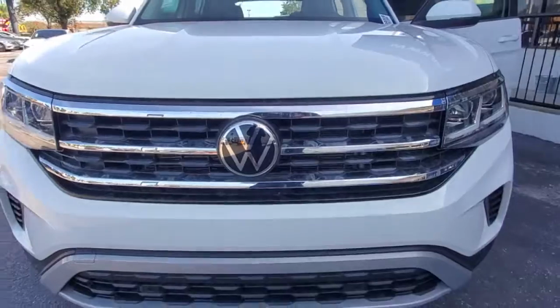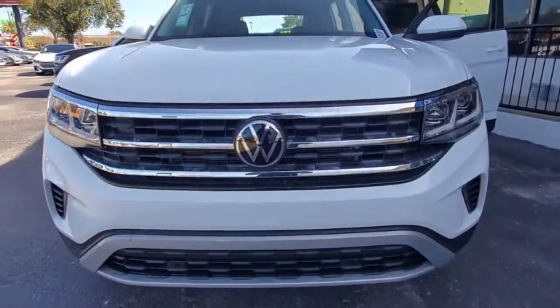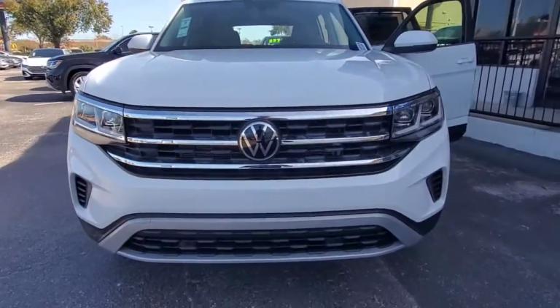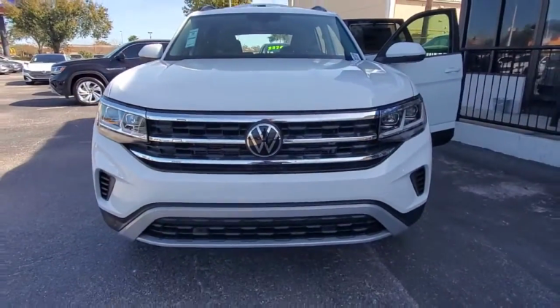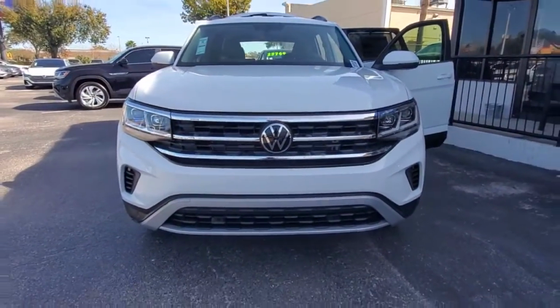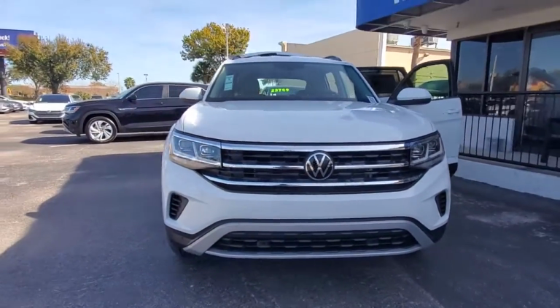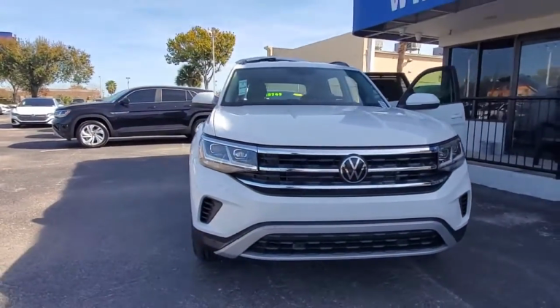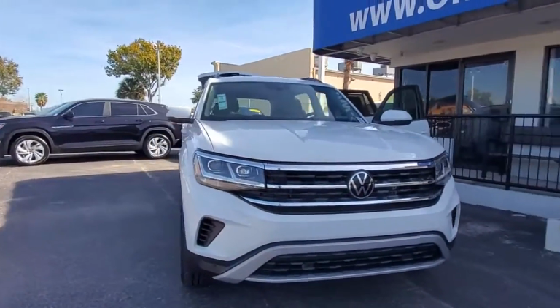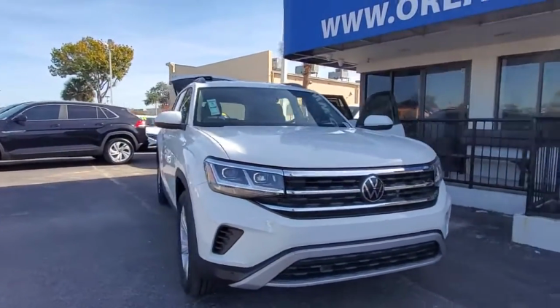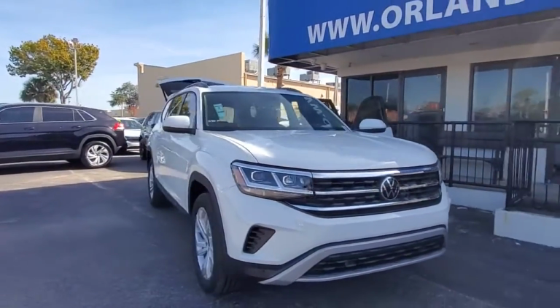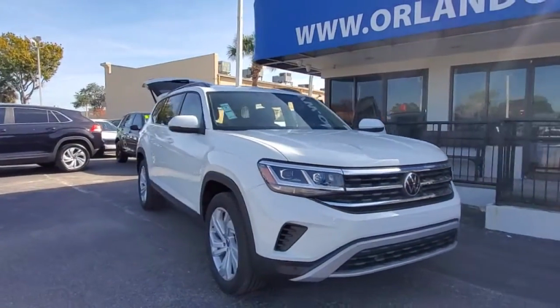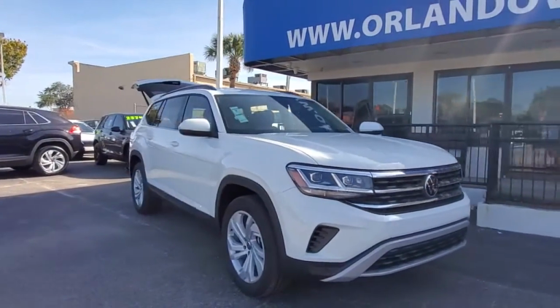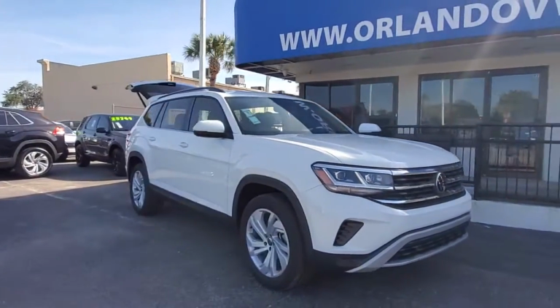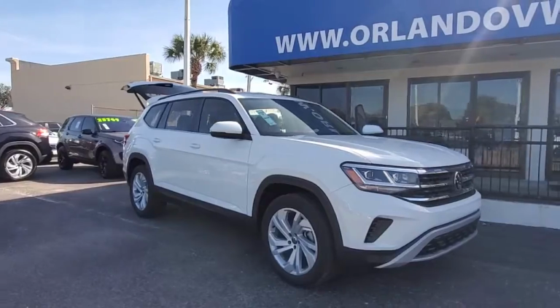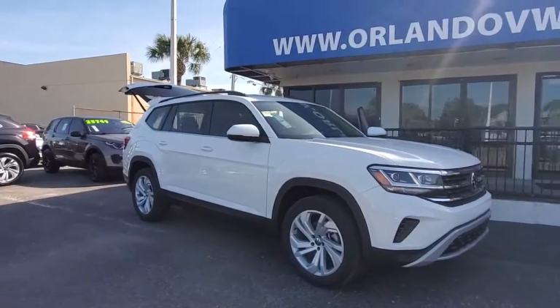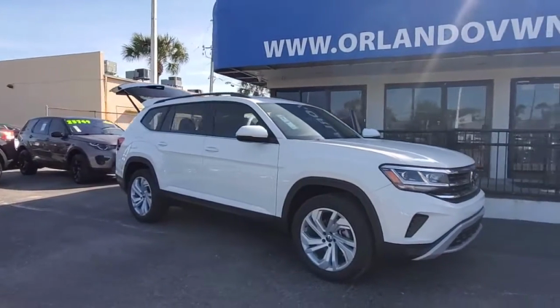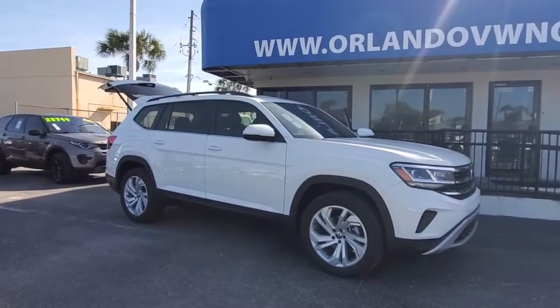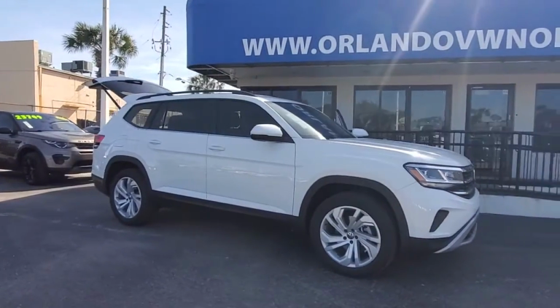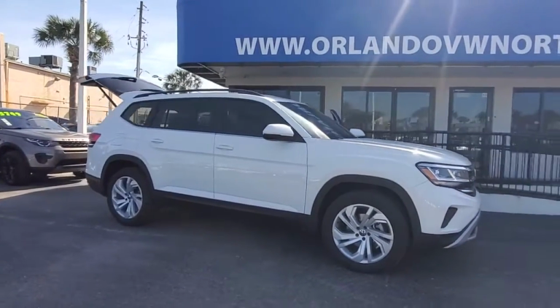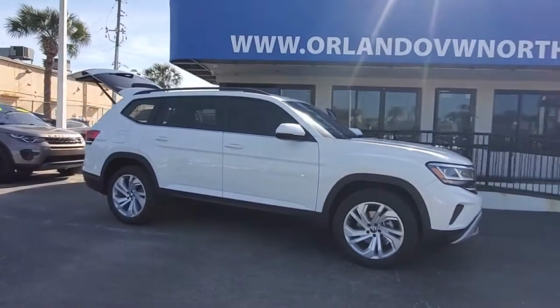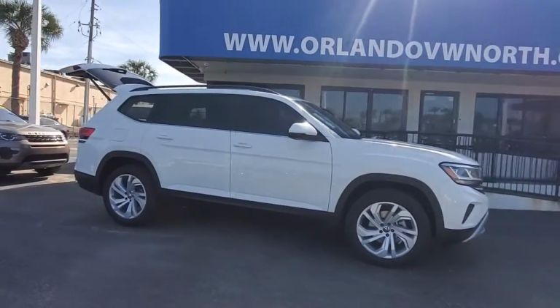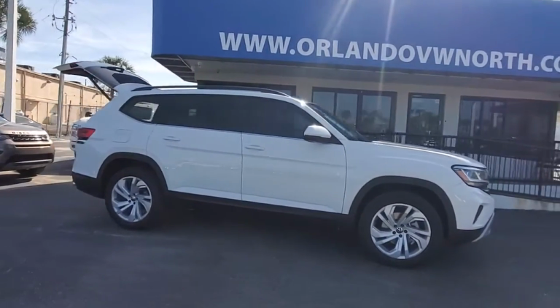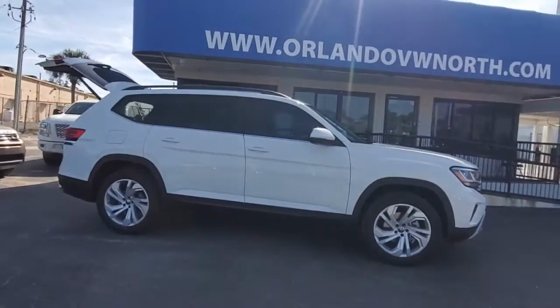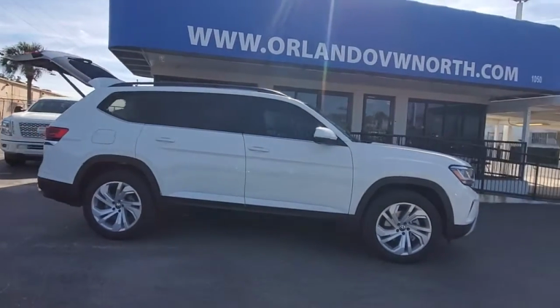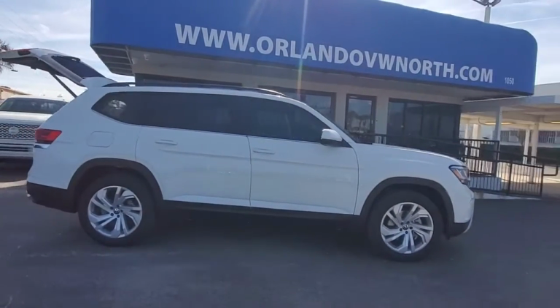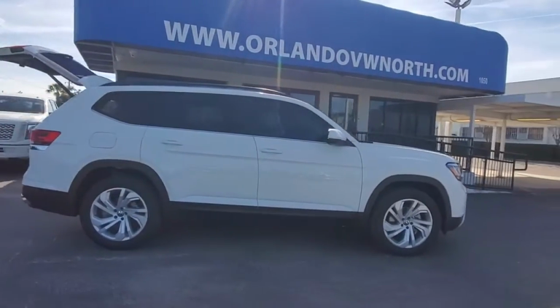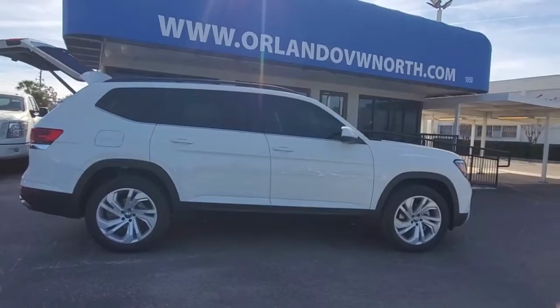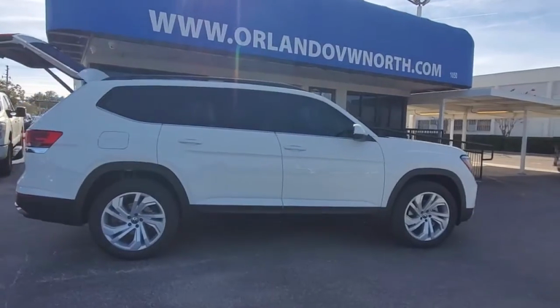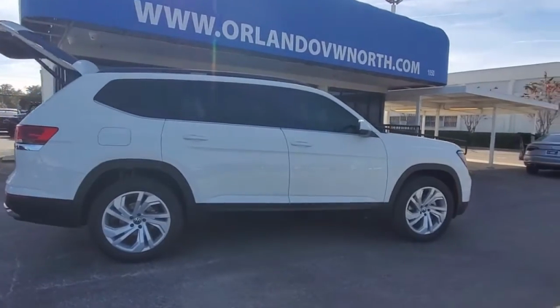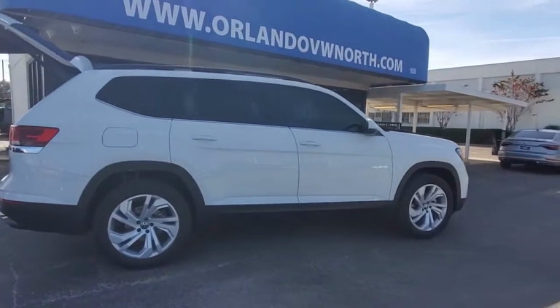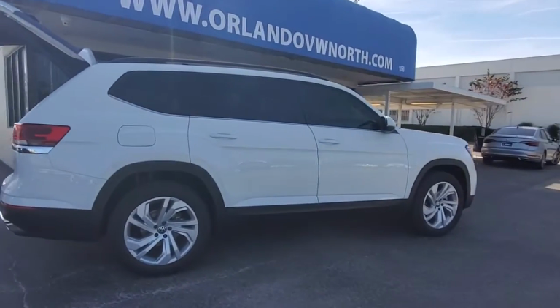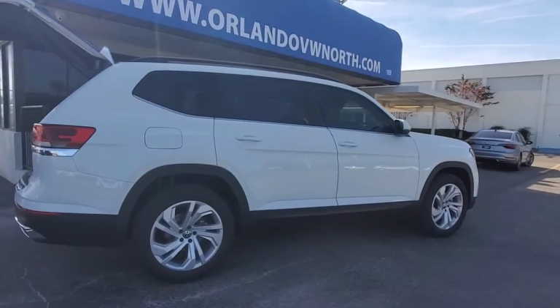Go home happy with the 2021 Volkswagen Atlas. Take a tour of this spacious, comfortable Volkswagen Atlas, the mid-size SUV that offers your family a world of convenience and capability.